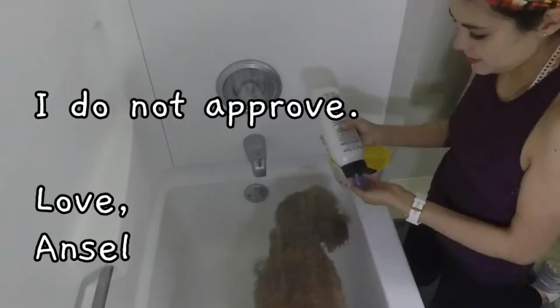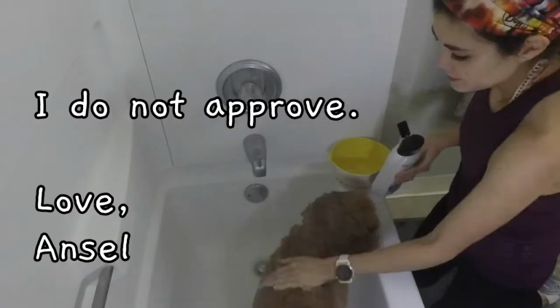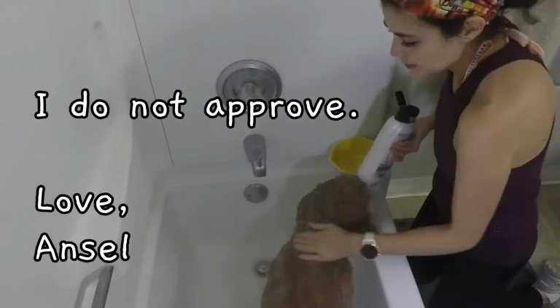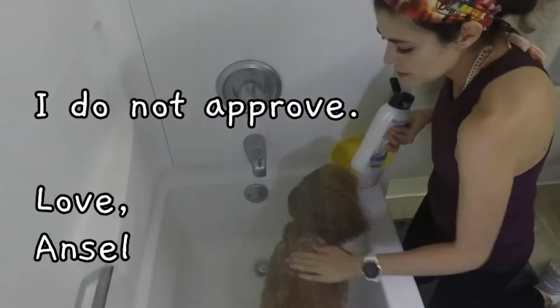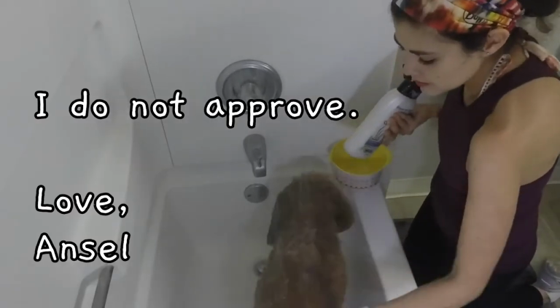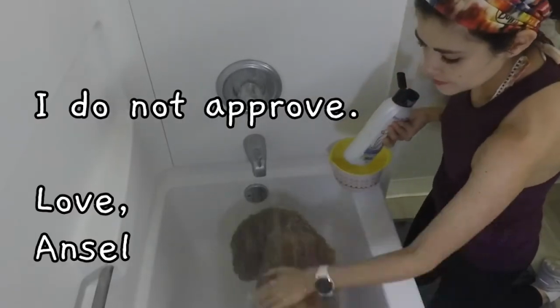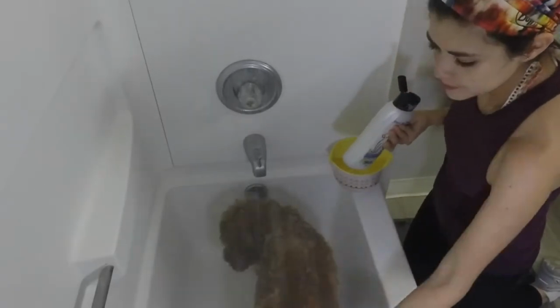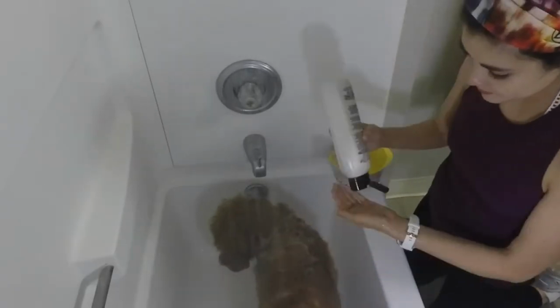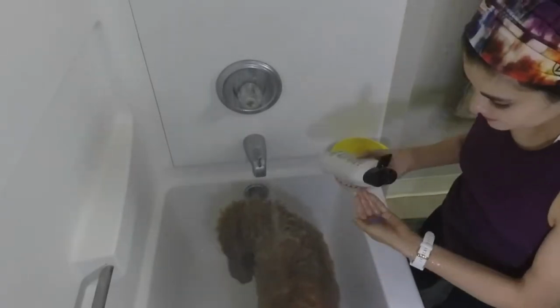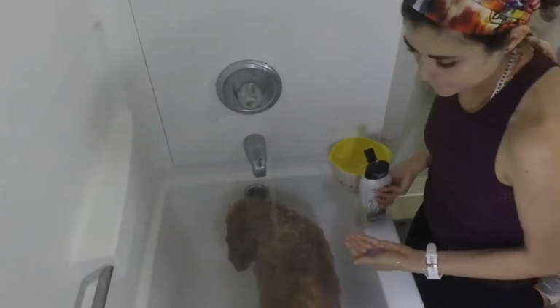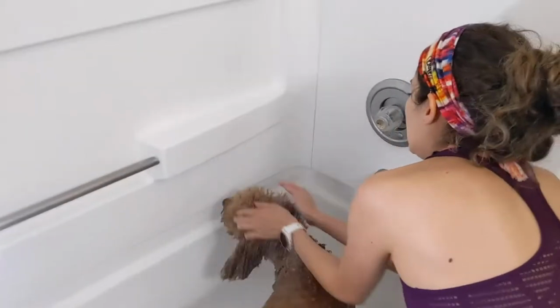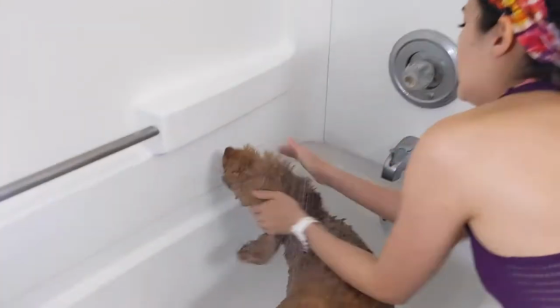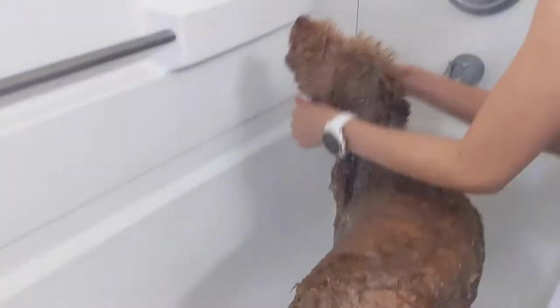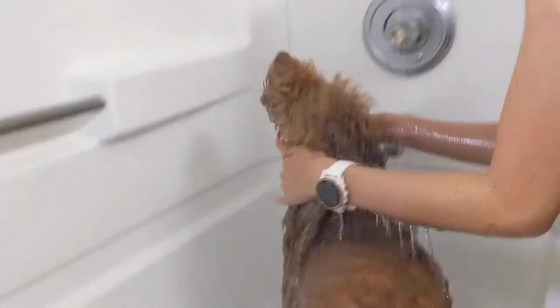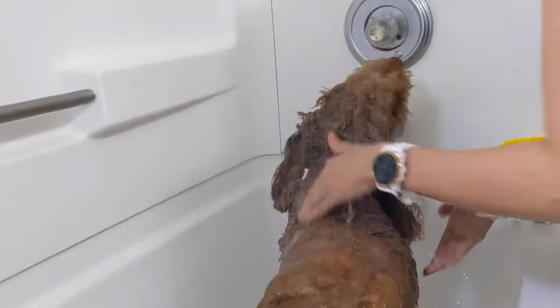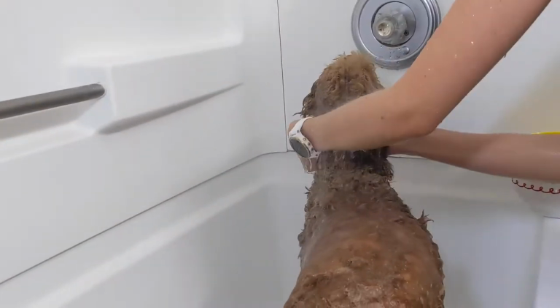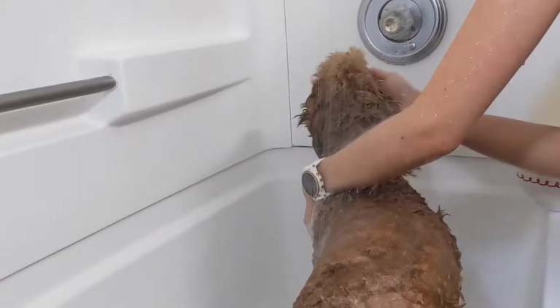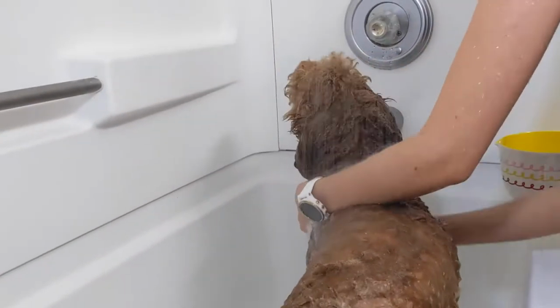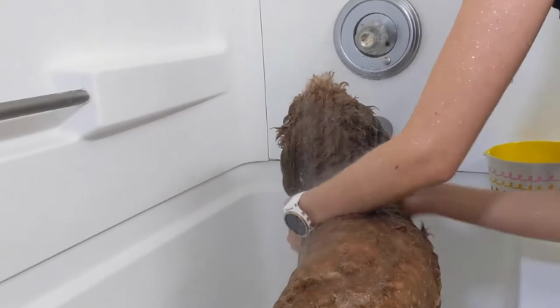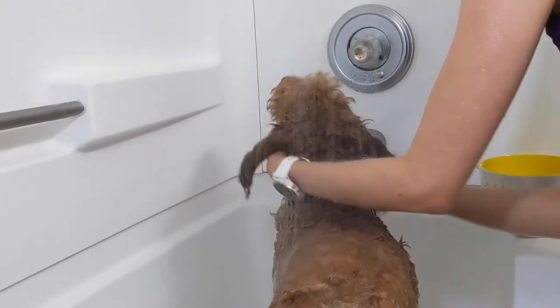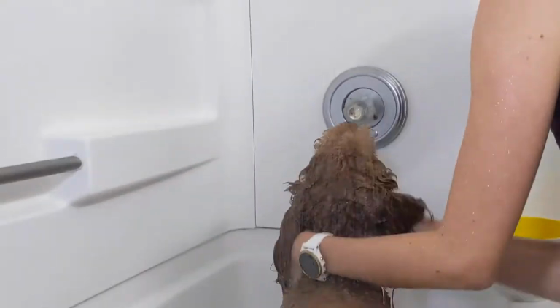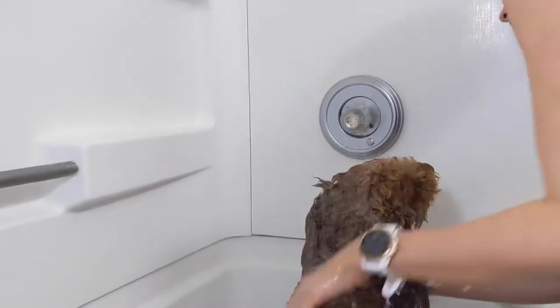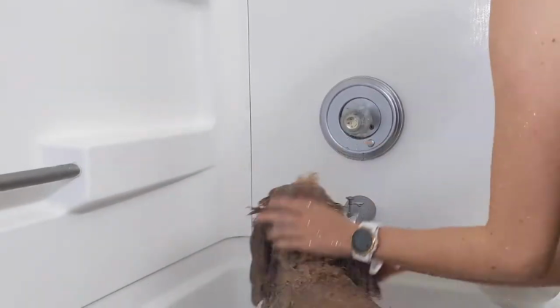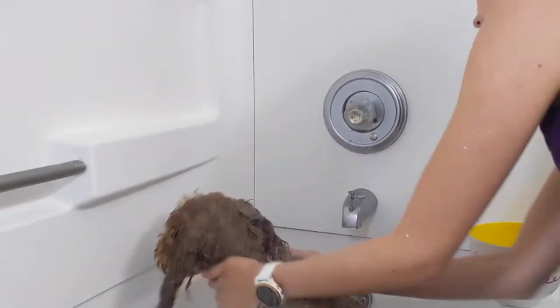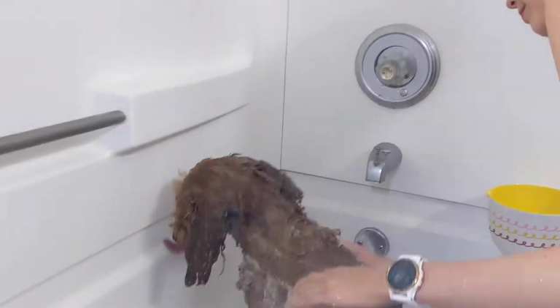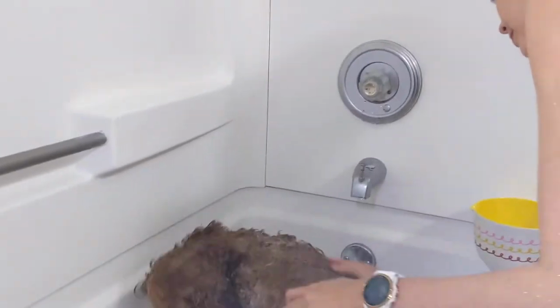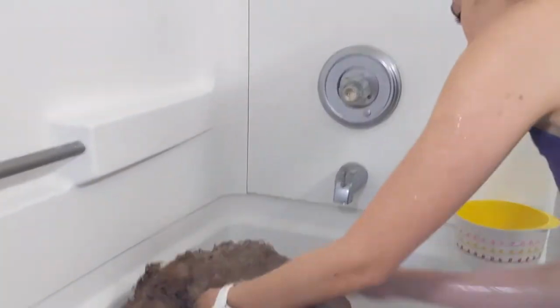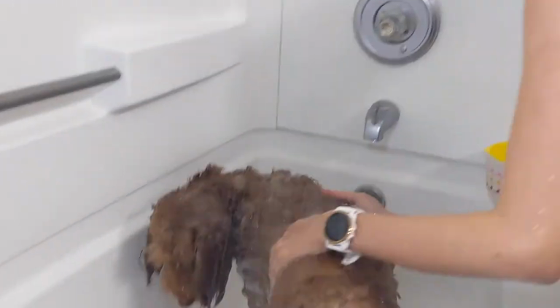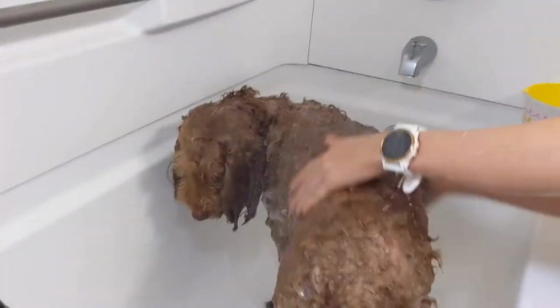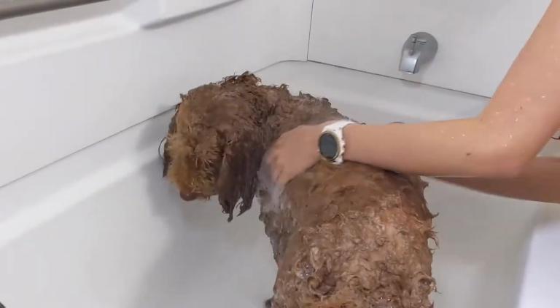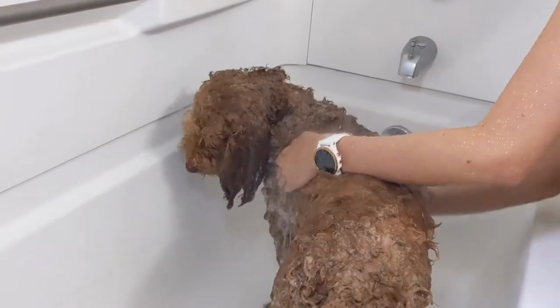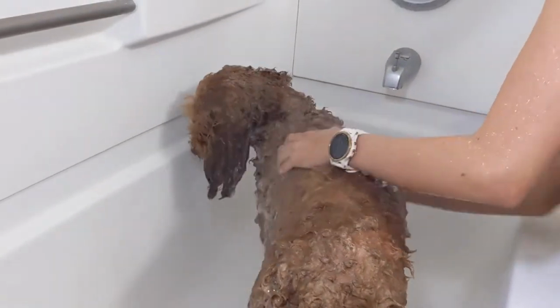The importance of regularly bathing your dog goes way beyond just having a dog who smells nice. It is also really important for their overall health and well-being.